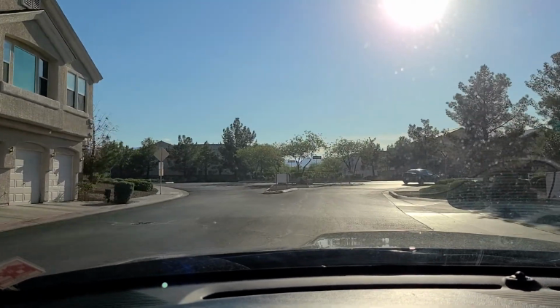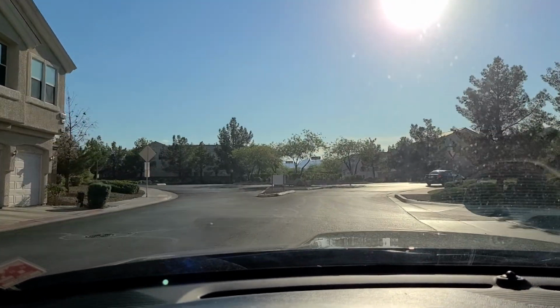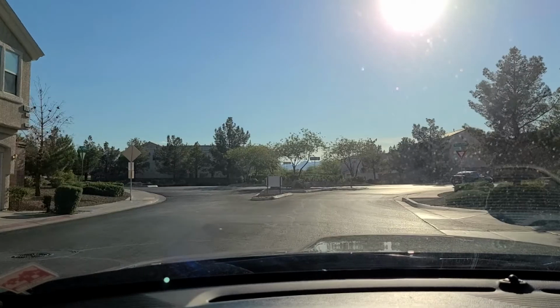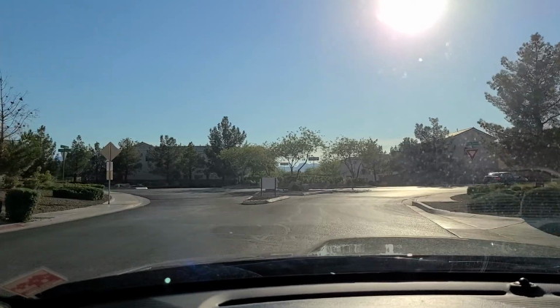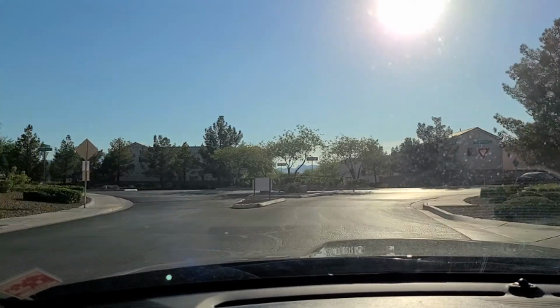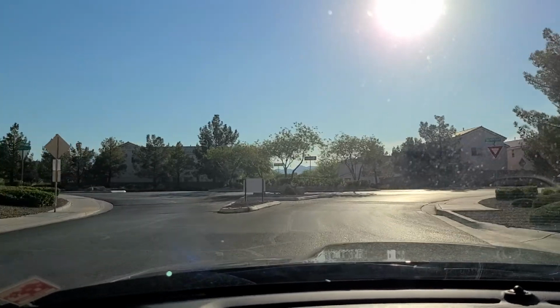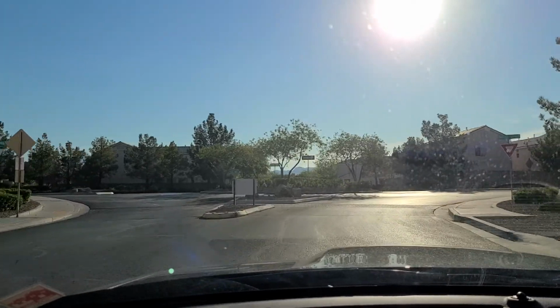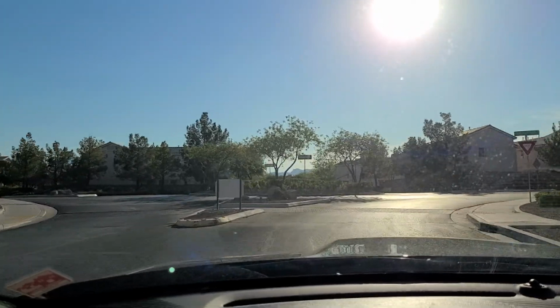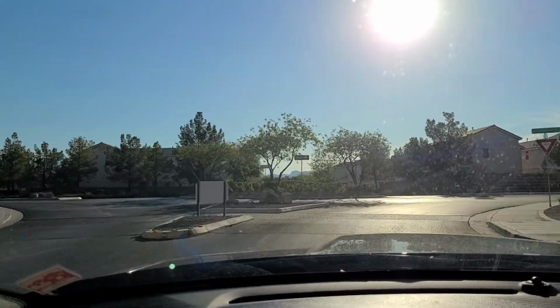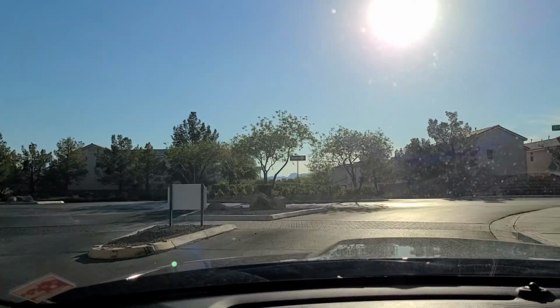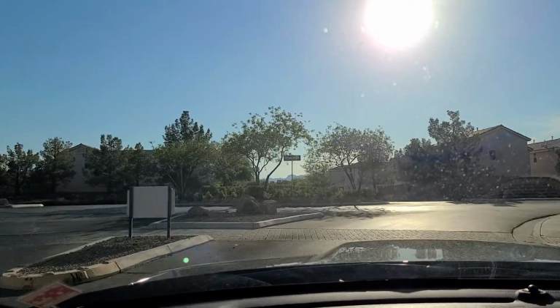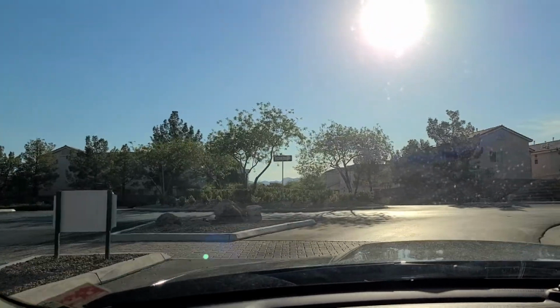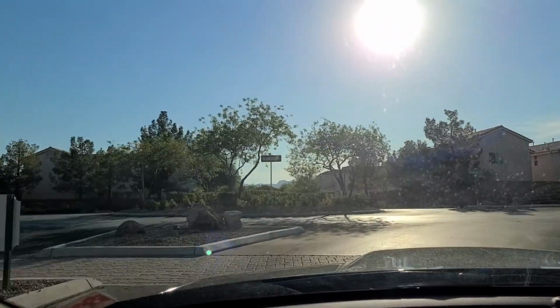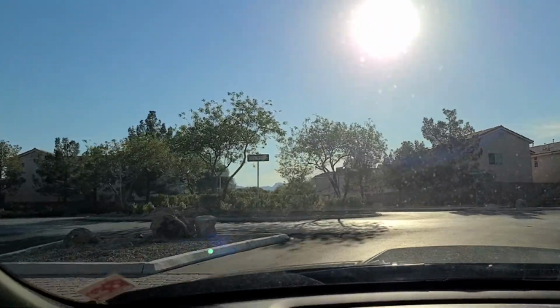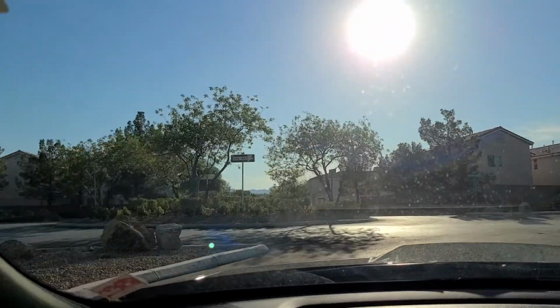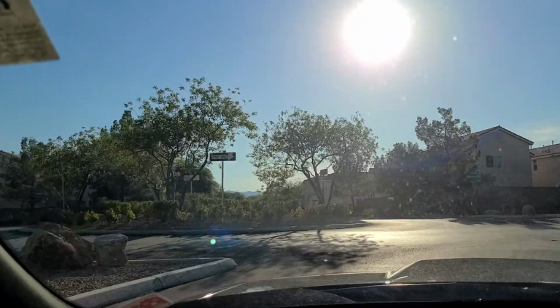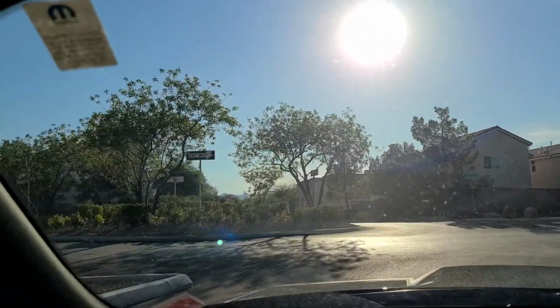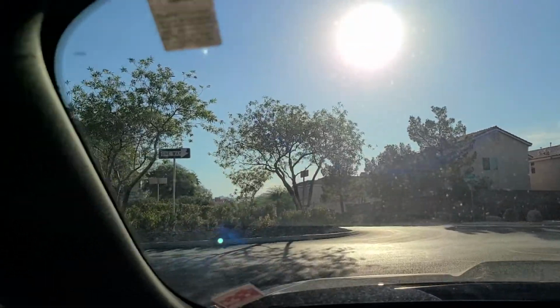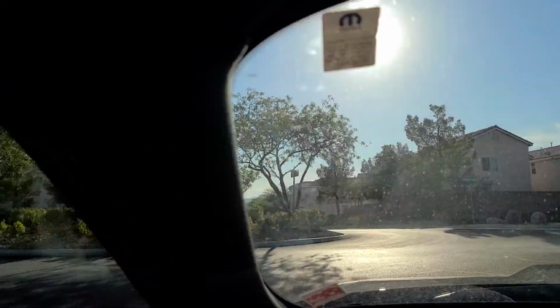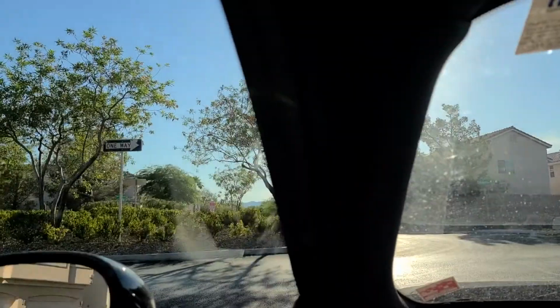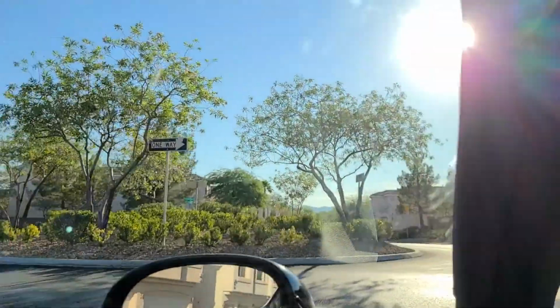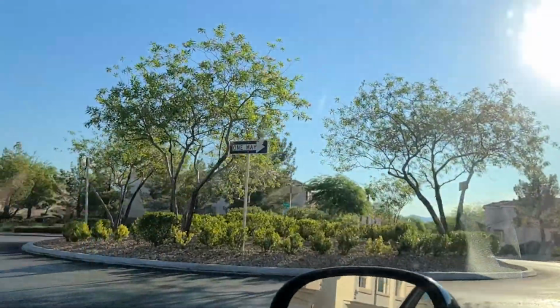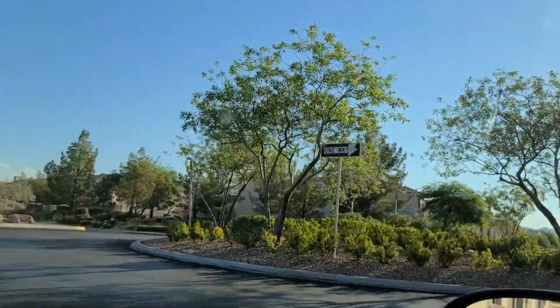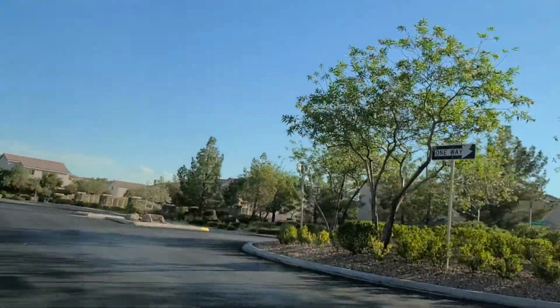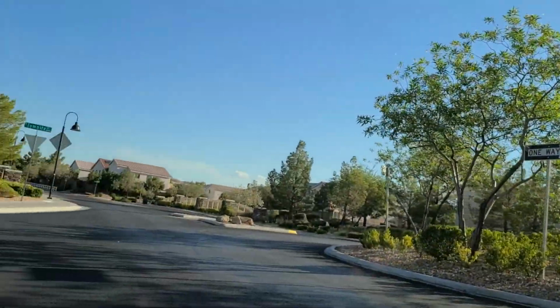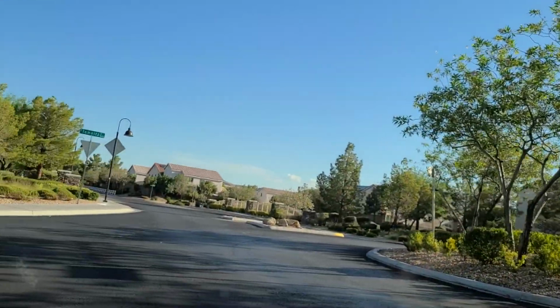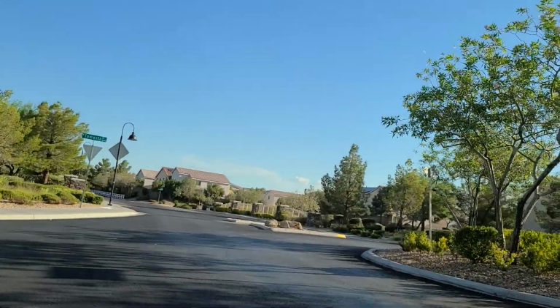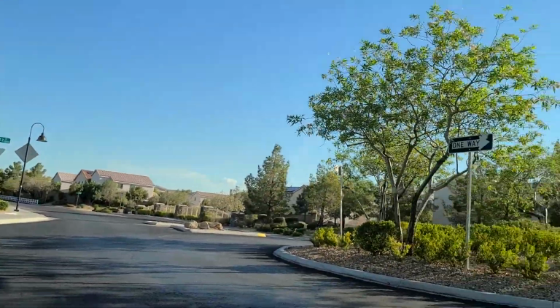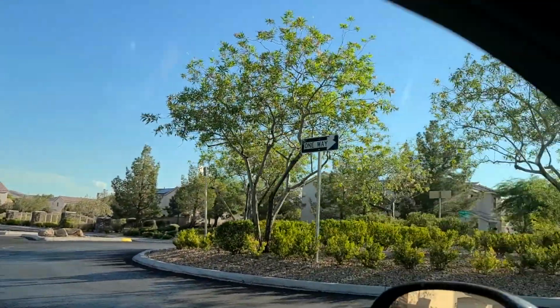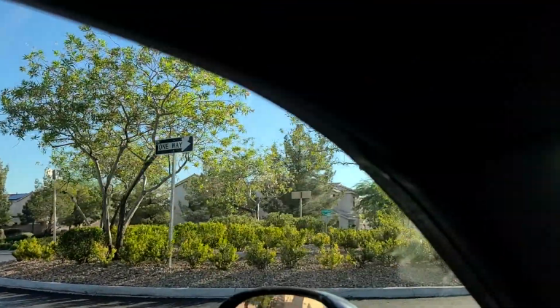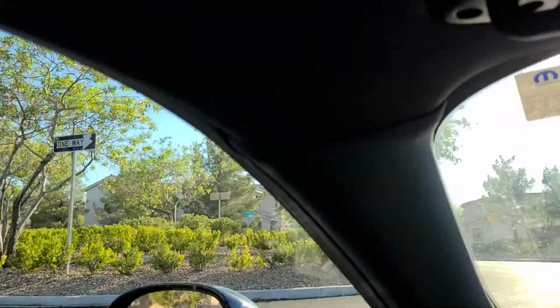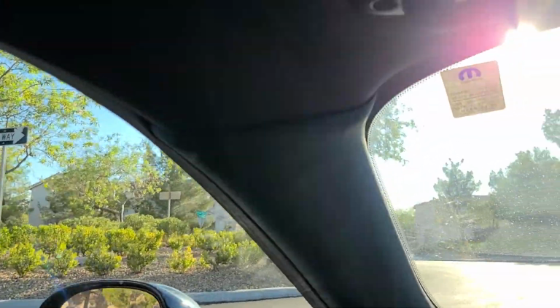This is the entrance right here. It's a little roundabout — you took a right. Let's show you up and down real quick. Let's just go around the roundabout.